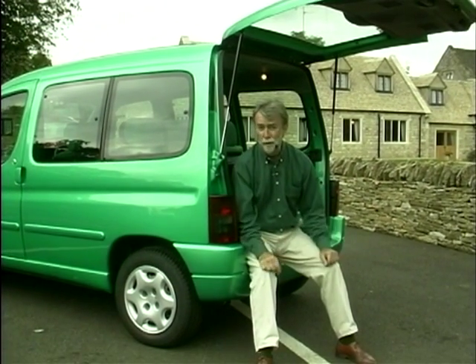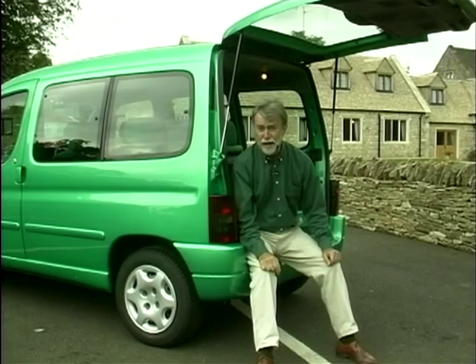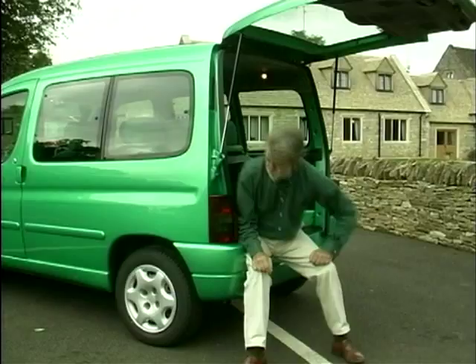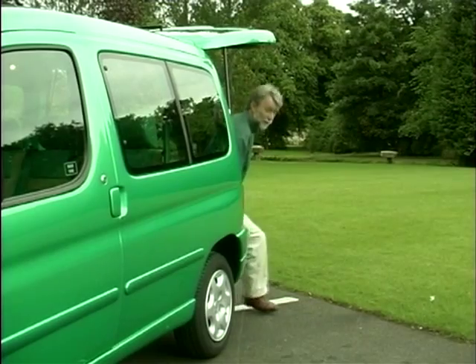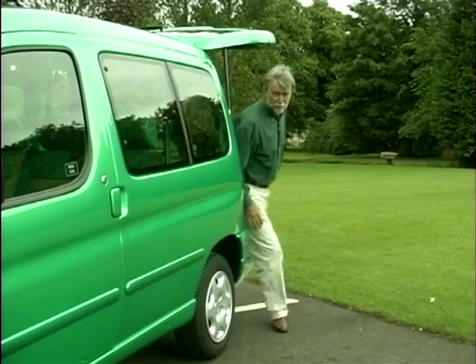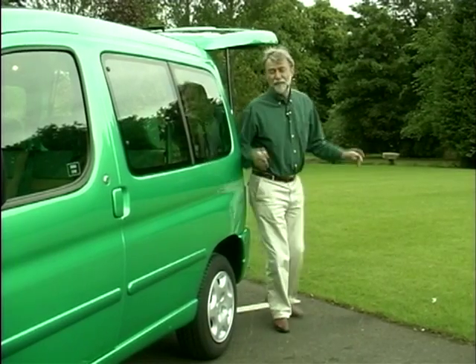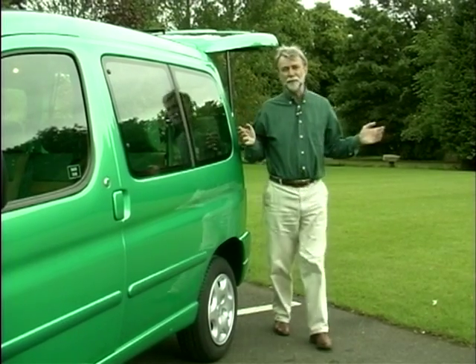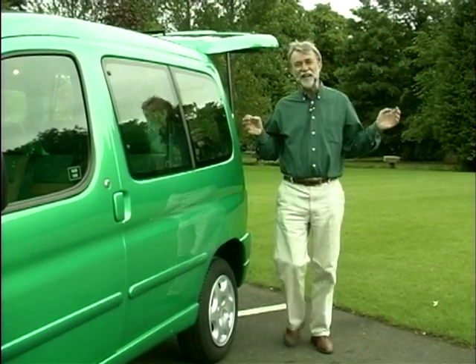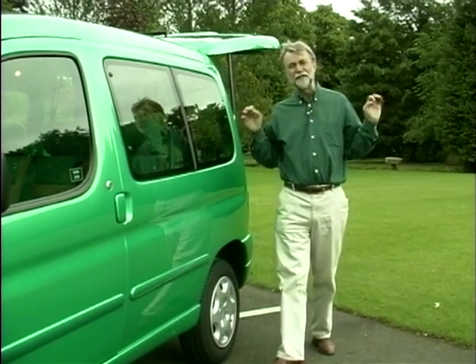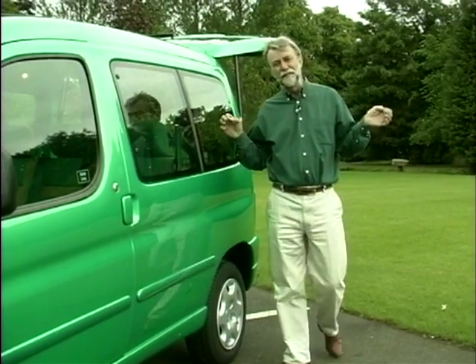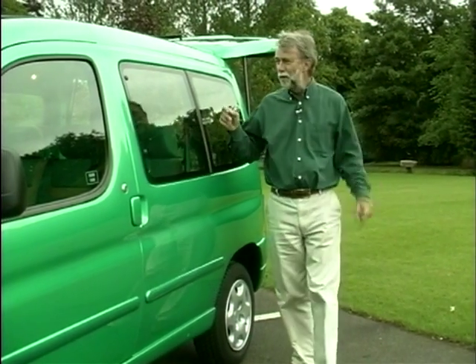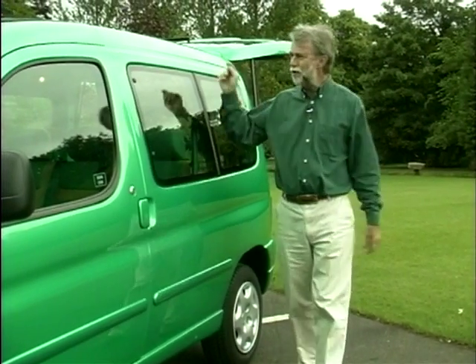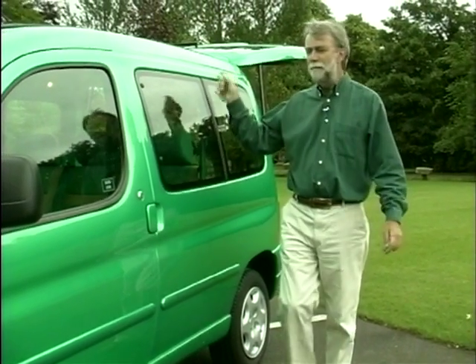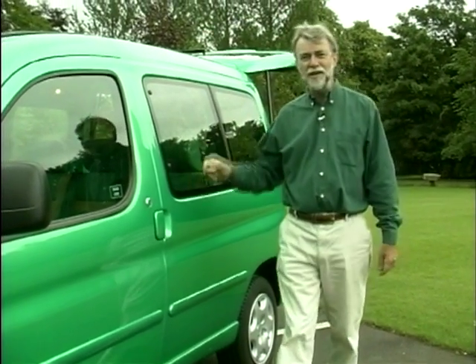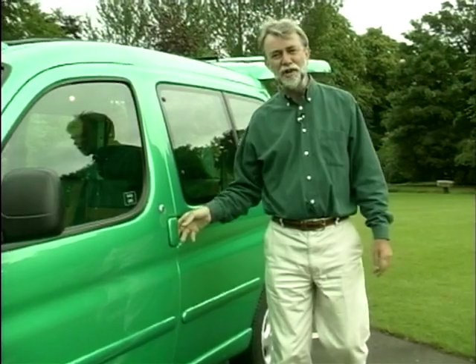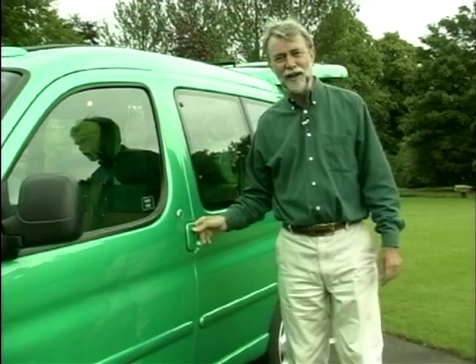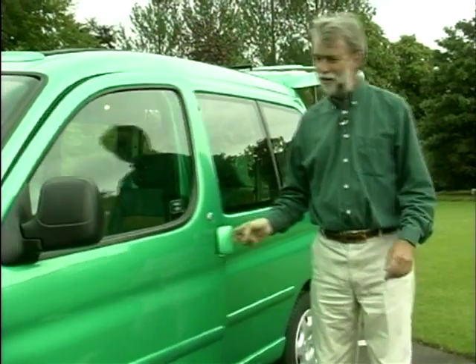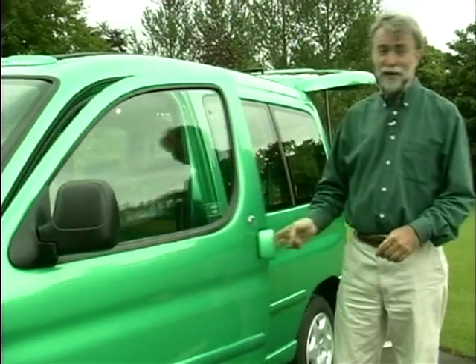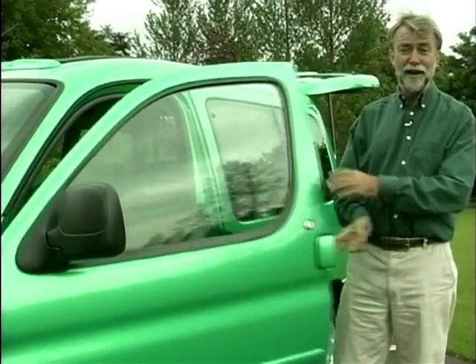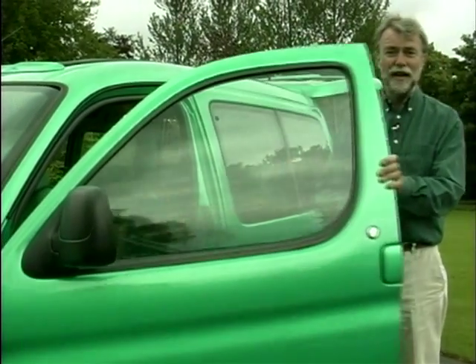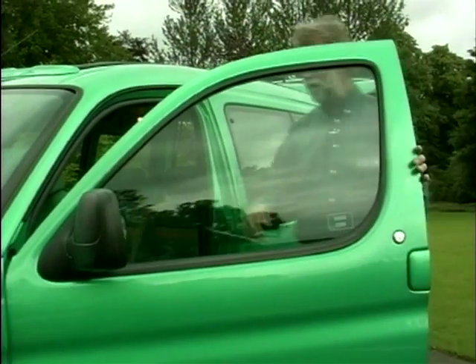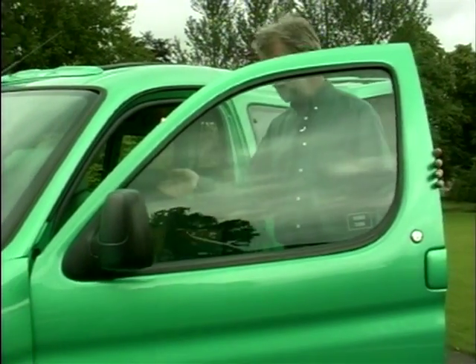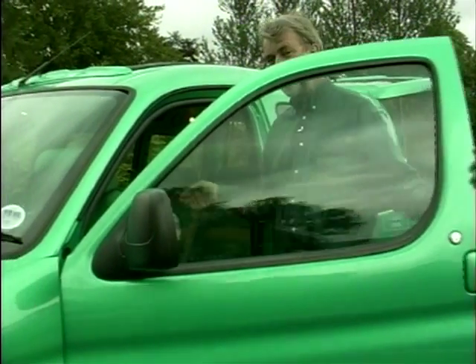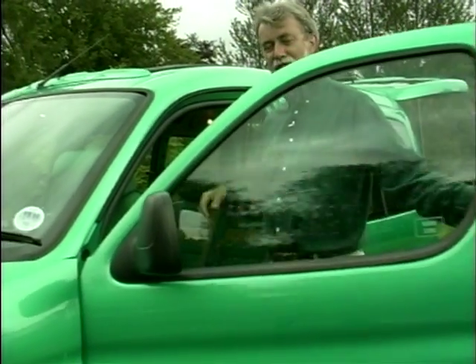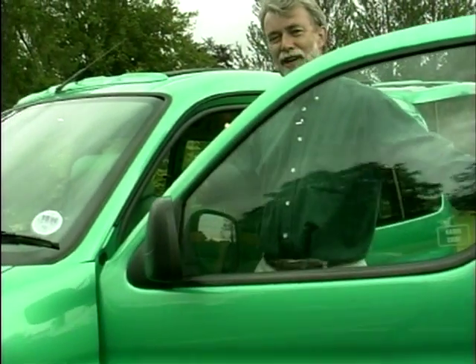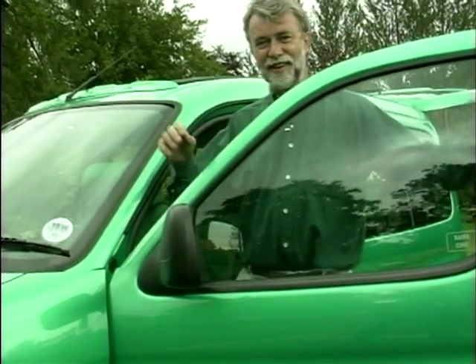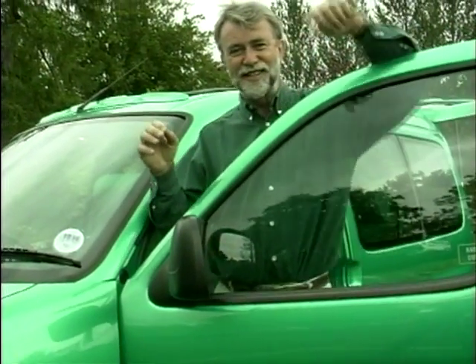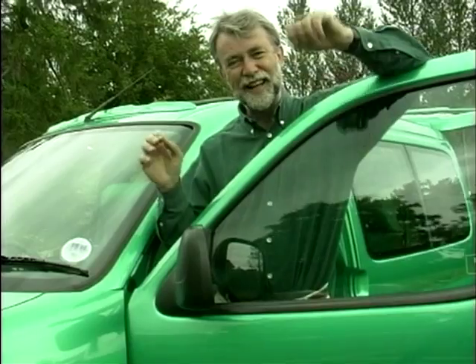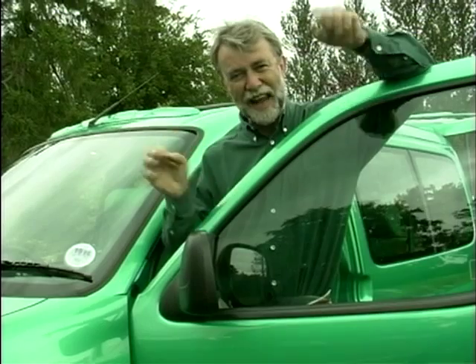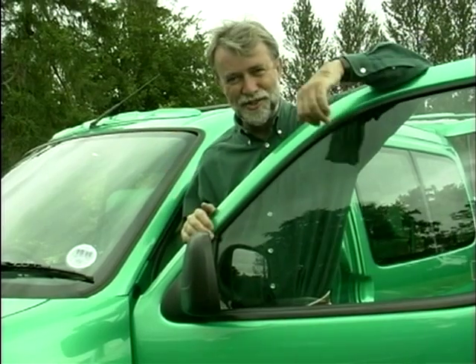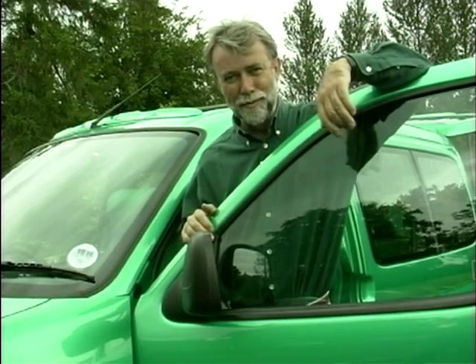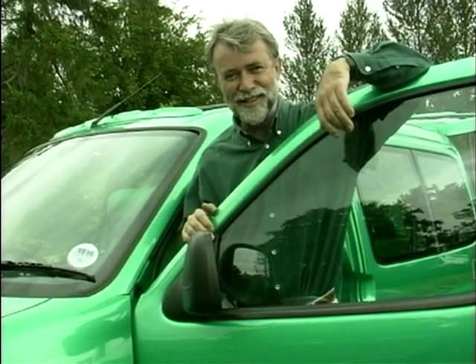Why? Well in the first place it's a fun vehicle with three bright exterior colours and a colour-coded interior. In the second place there's just acres of room in this thing.